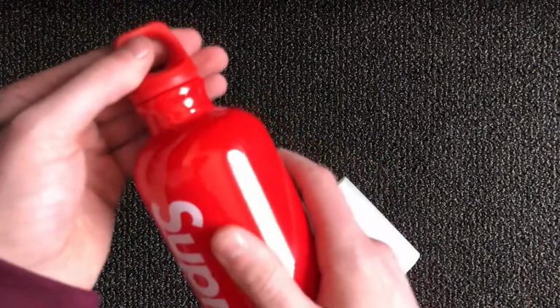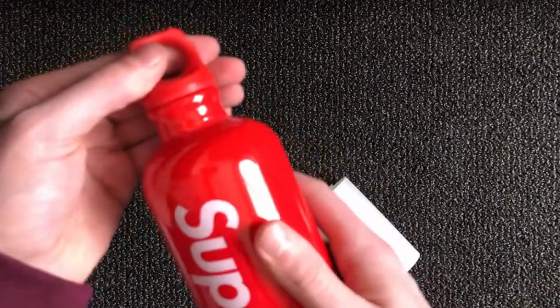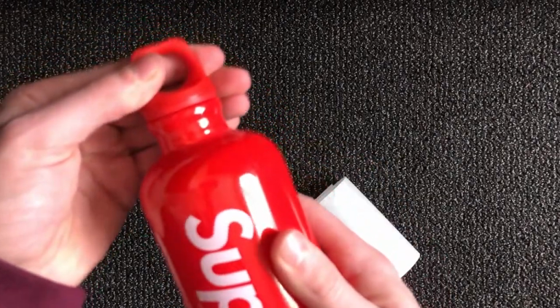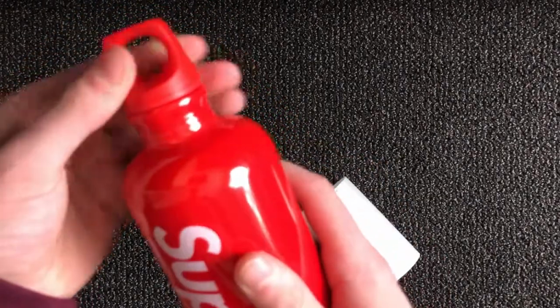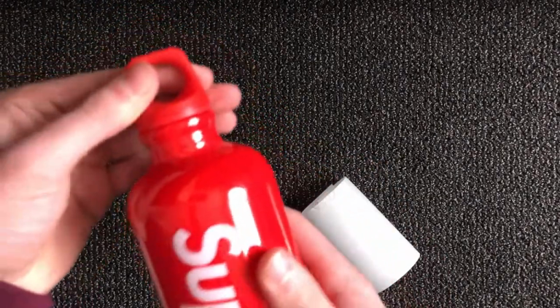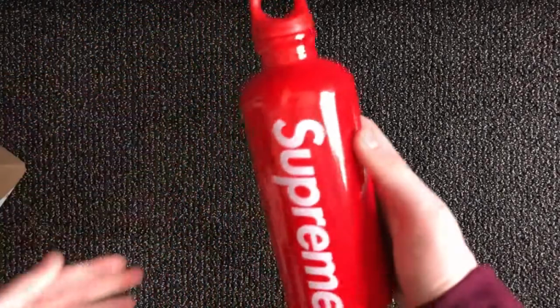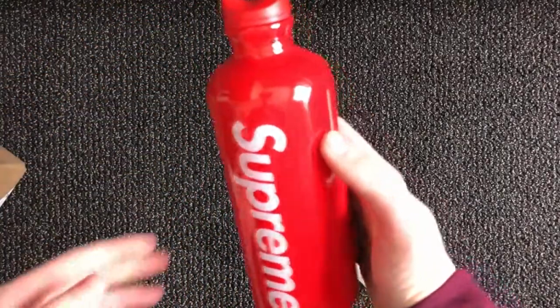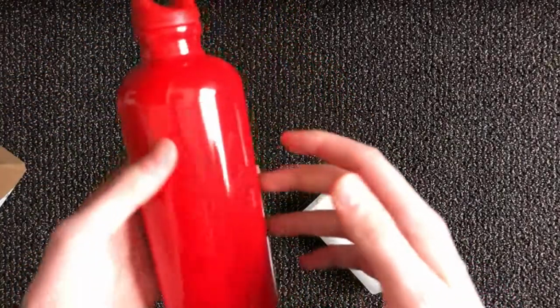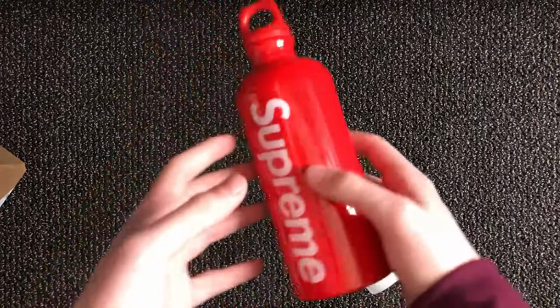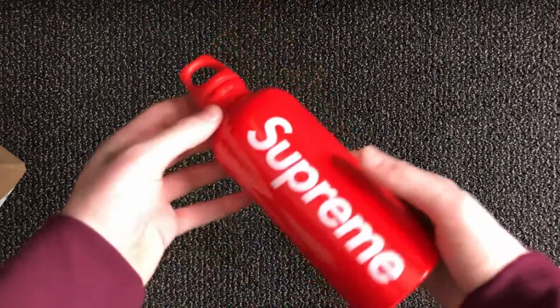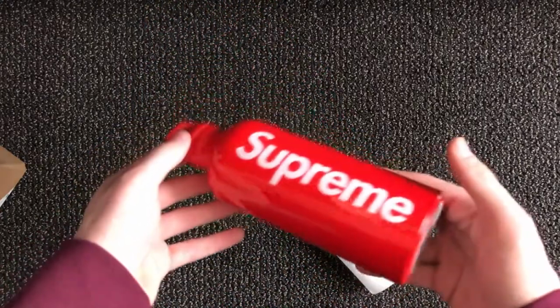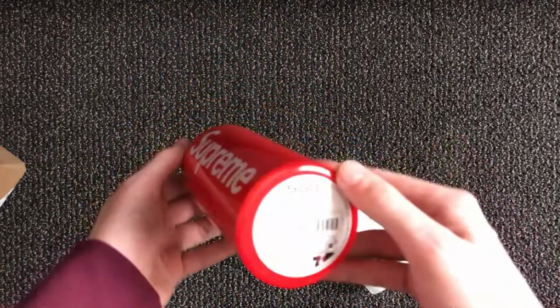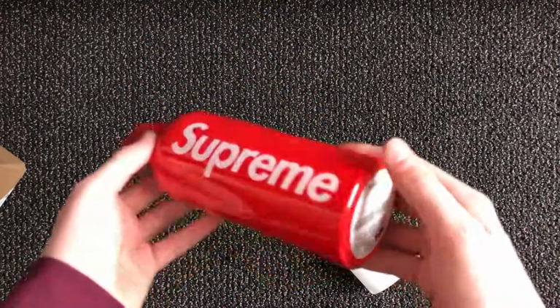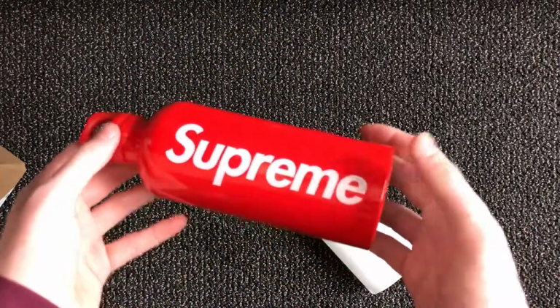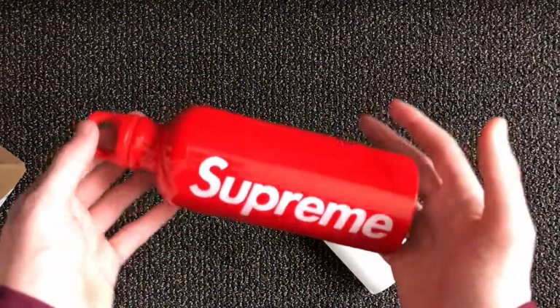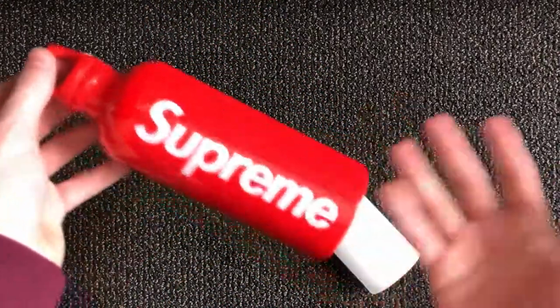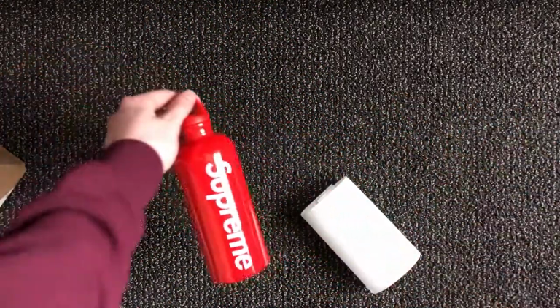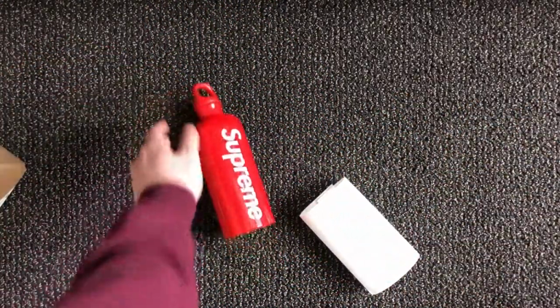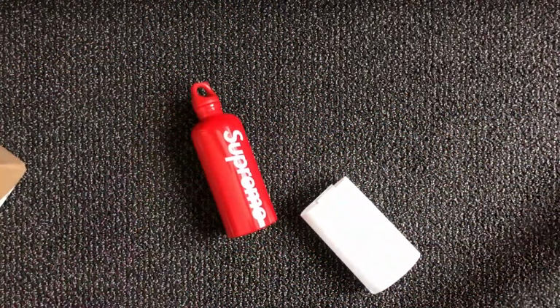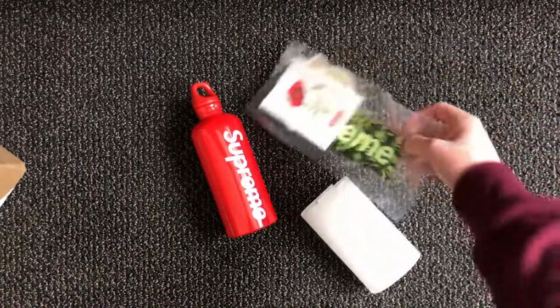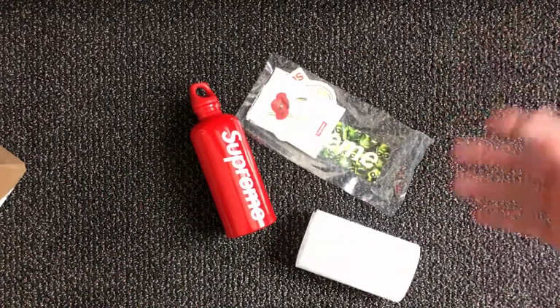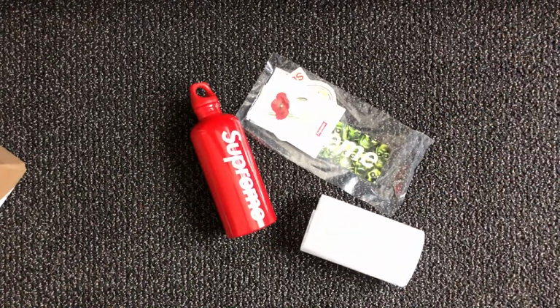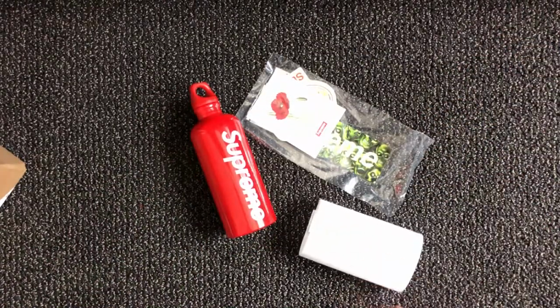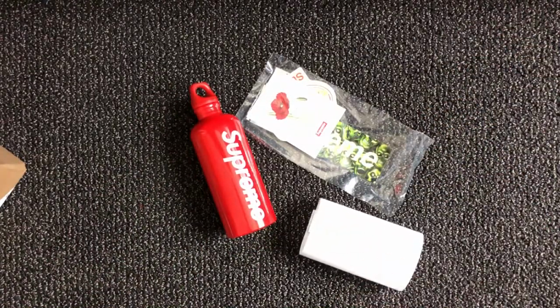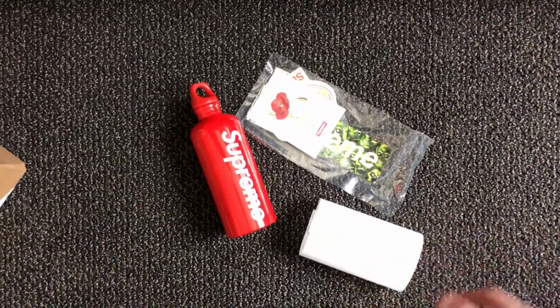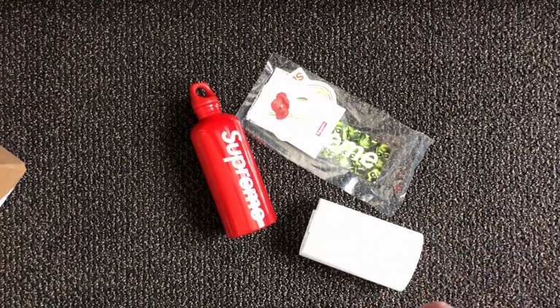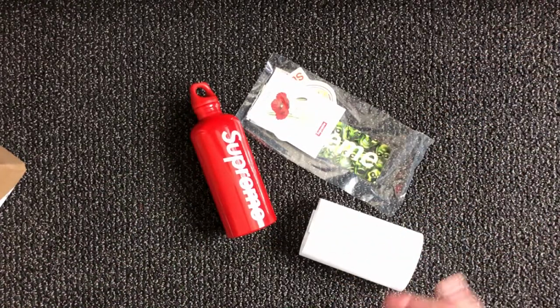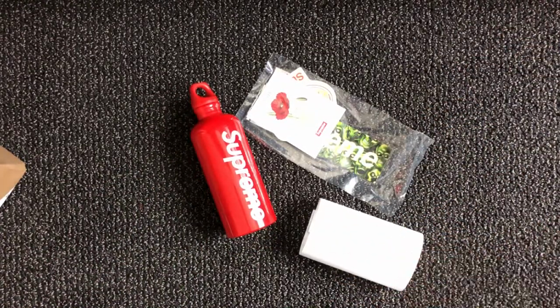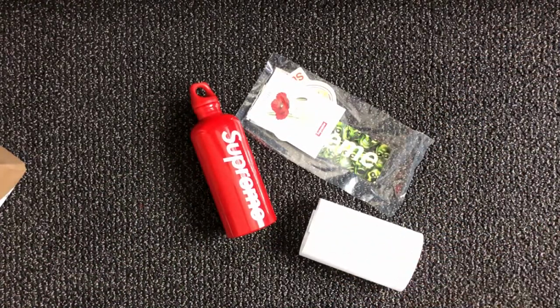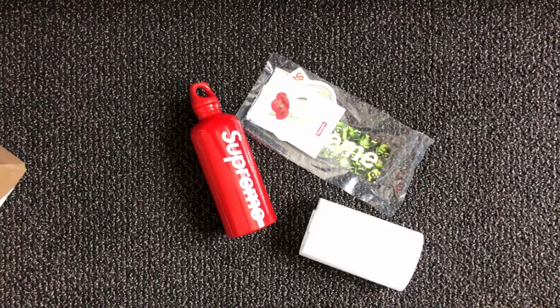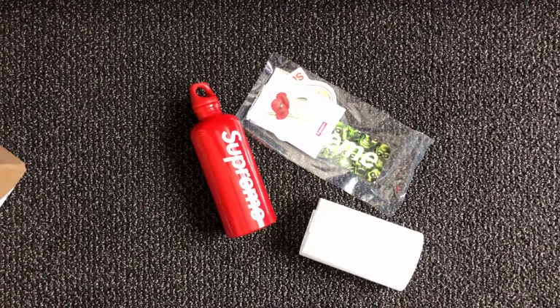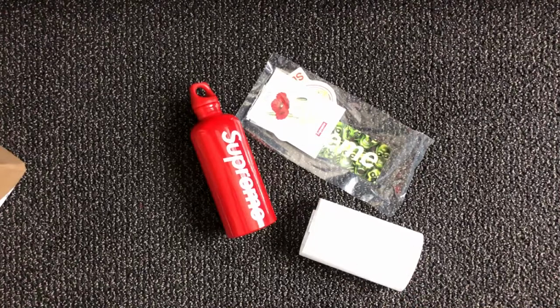It's pretty small compared to what it looks like on the website, but it's a nice water bottle. Don't know if I'm going to keep it yet. Anyway, that's it guys — week three, the water bottle. Hope you enjoyed the video. It's been Cam the Hype, I'll see you guys next week.